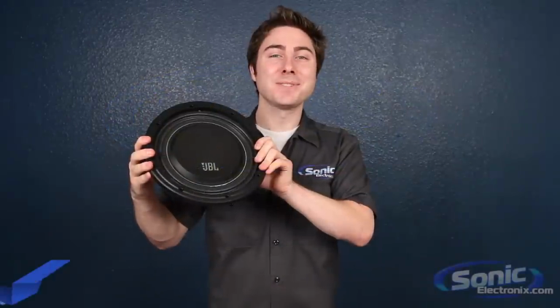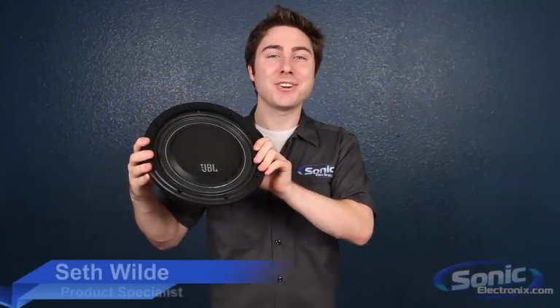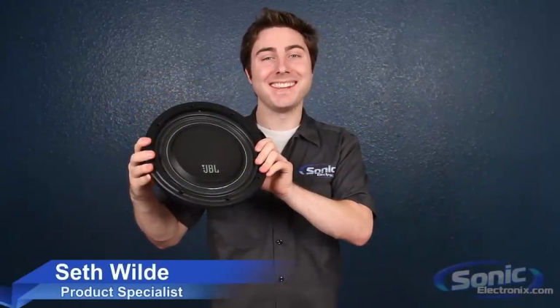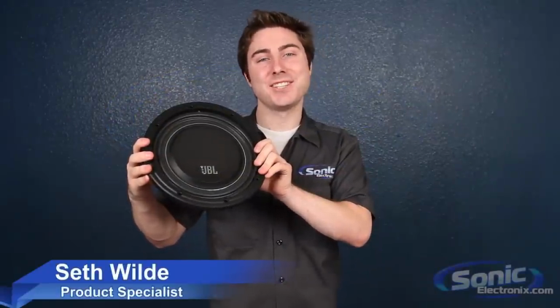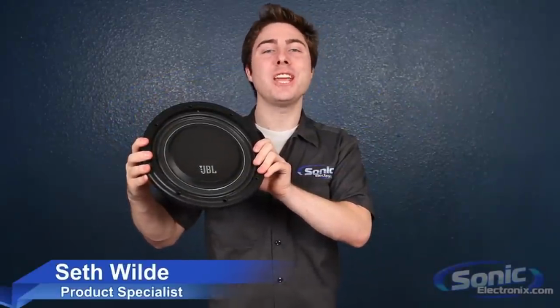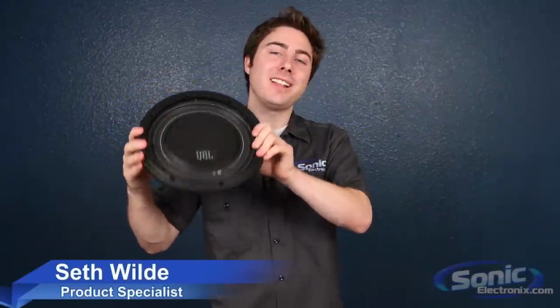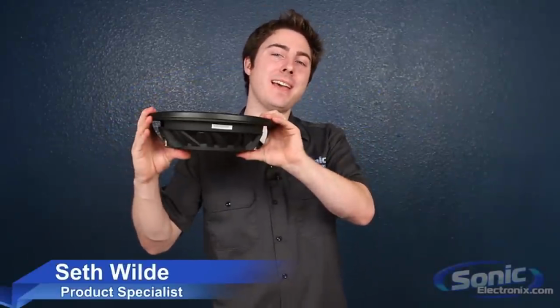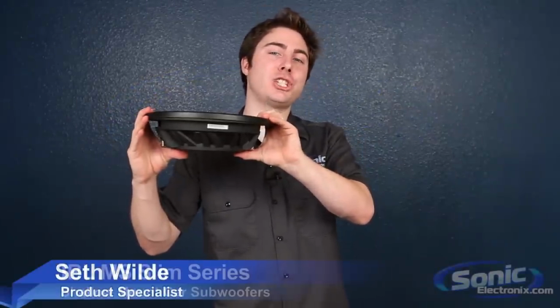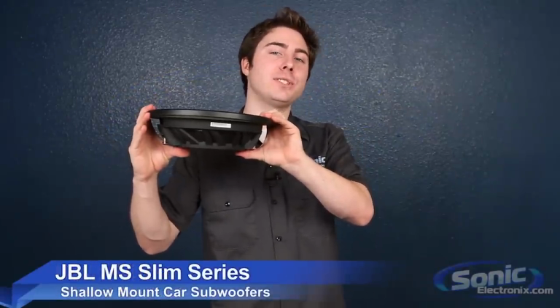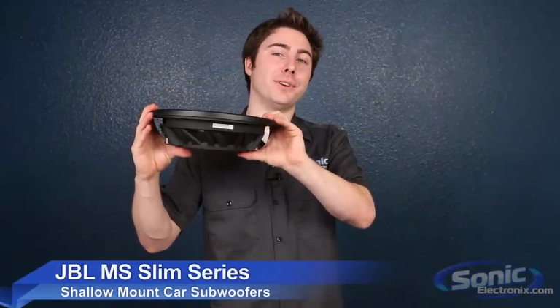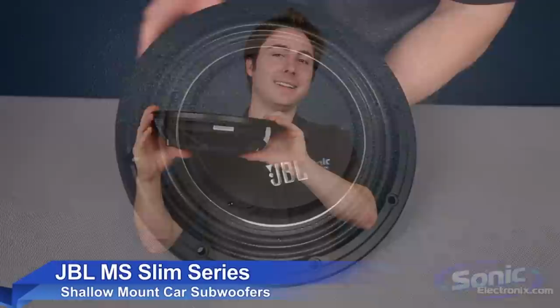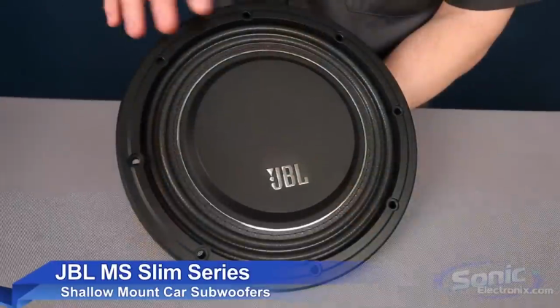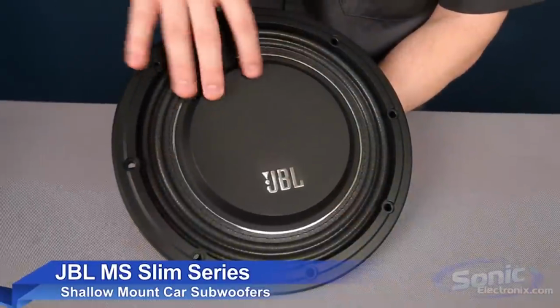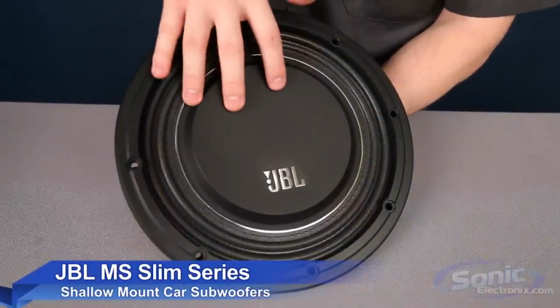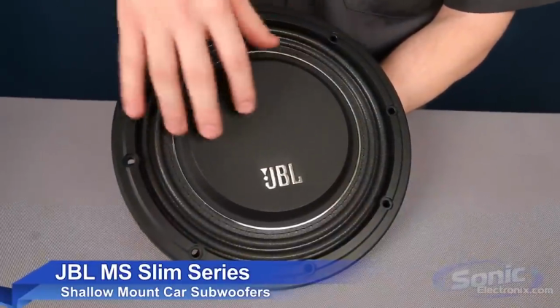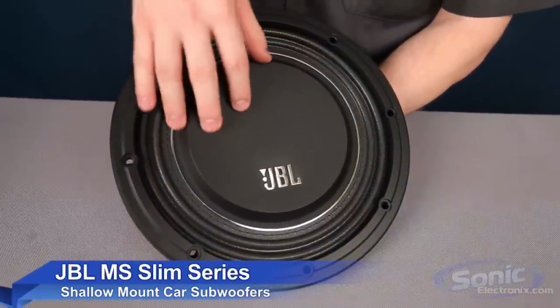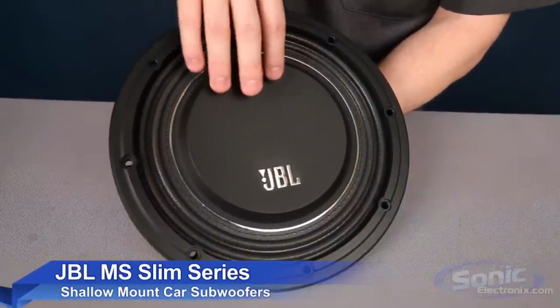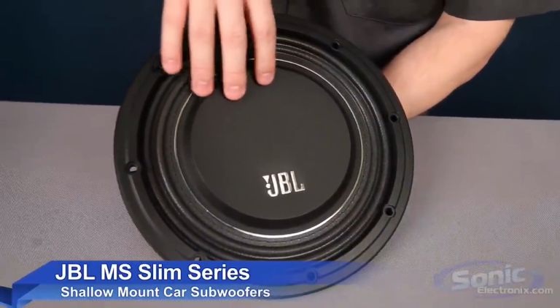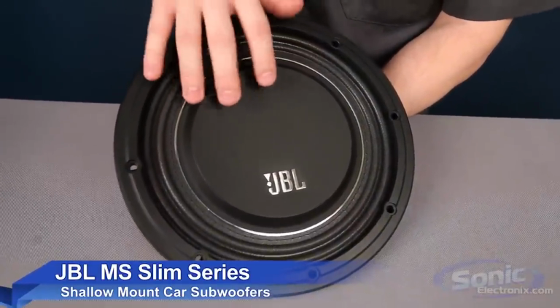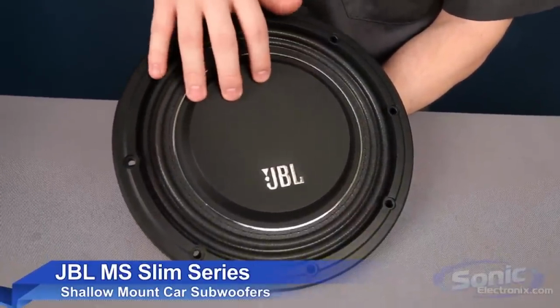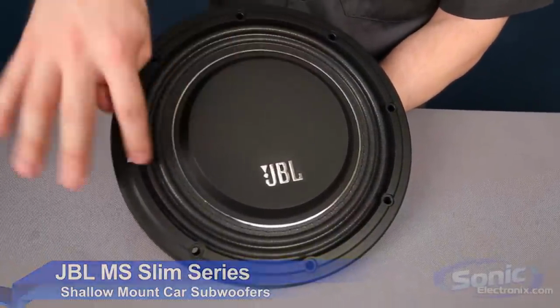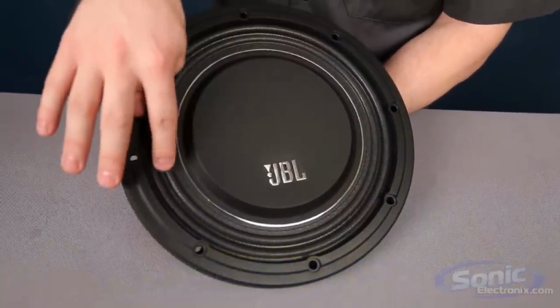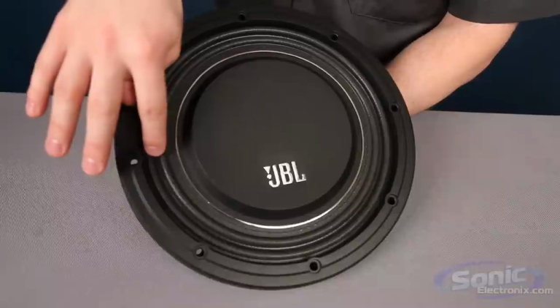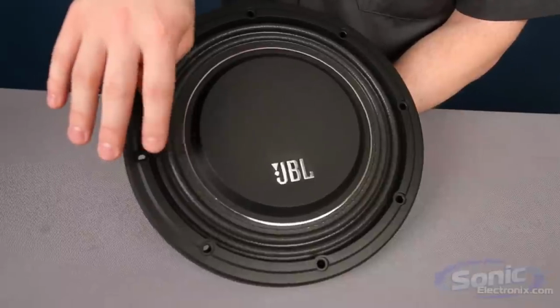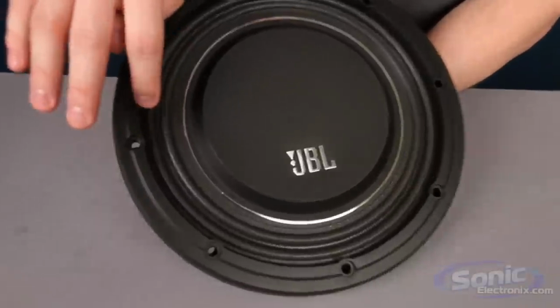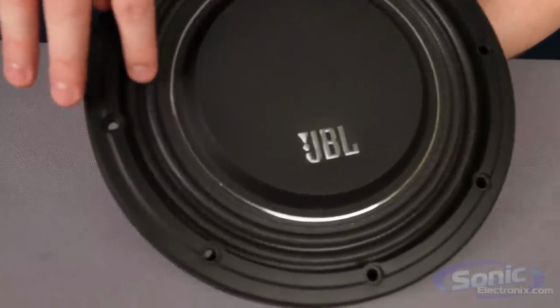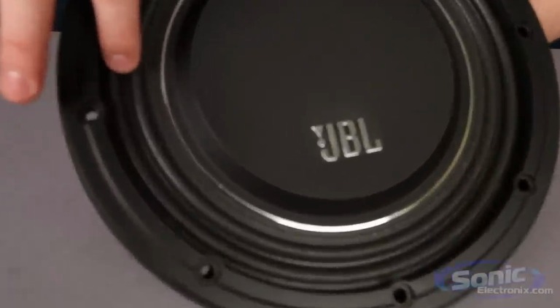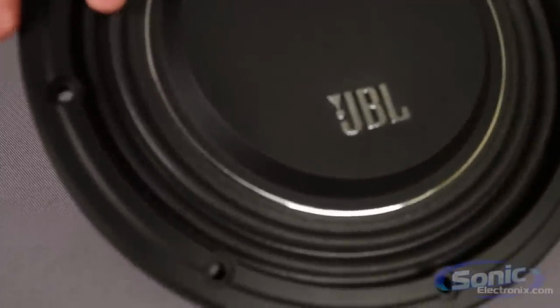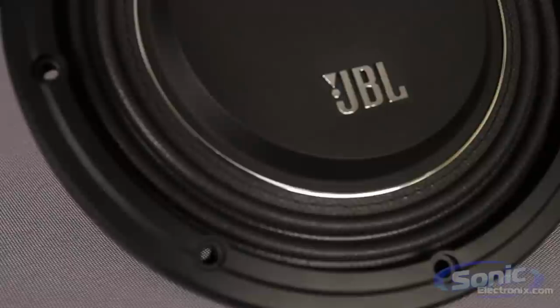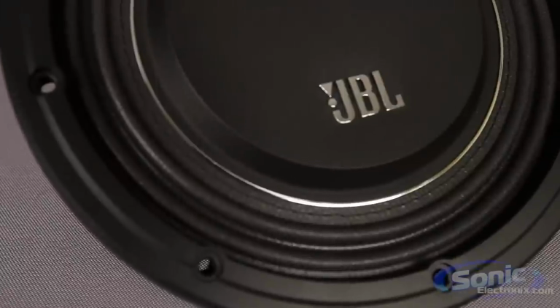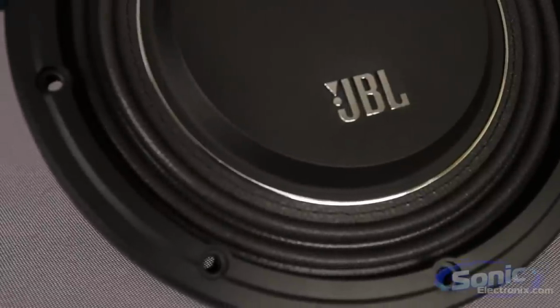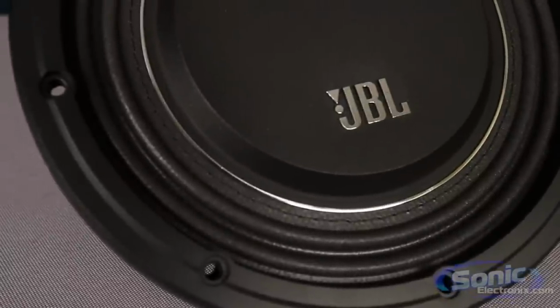It's Seth from Sonic Electronics and this is the new JBL MS Shallow Subwoofer. Up front we have a flat-piston polypropylene cone with a dual-roll laminated fabric surround.